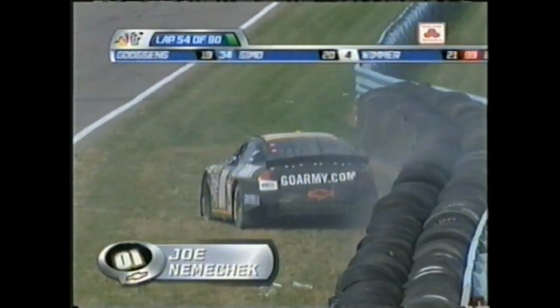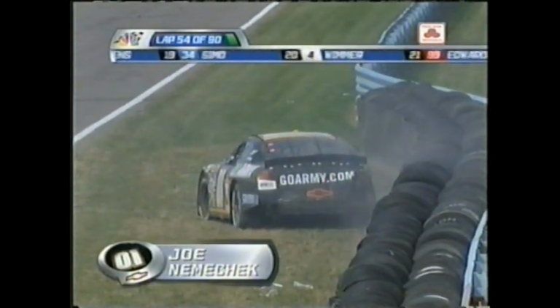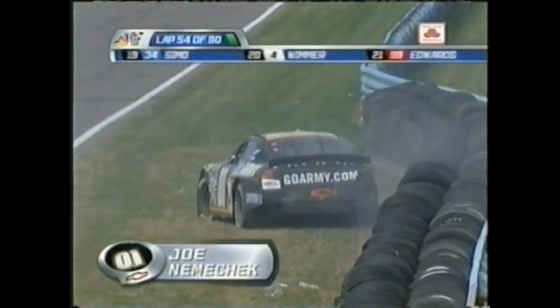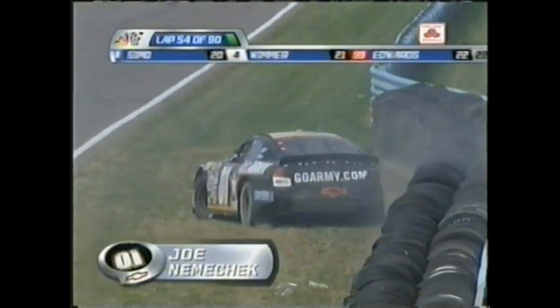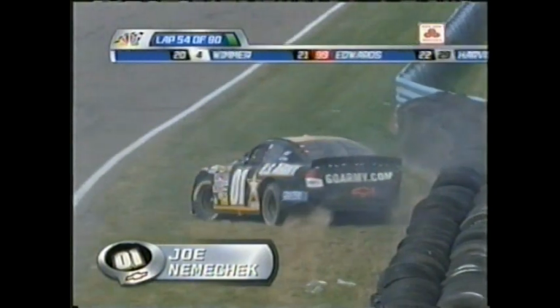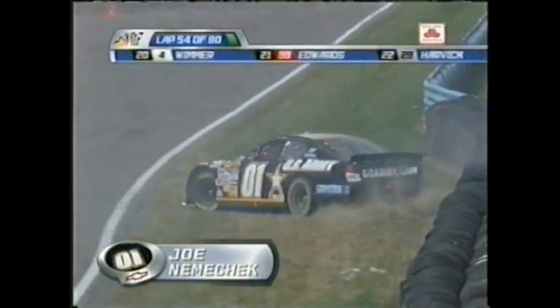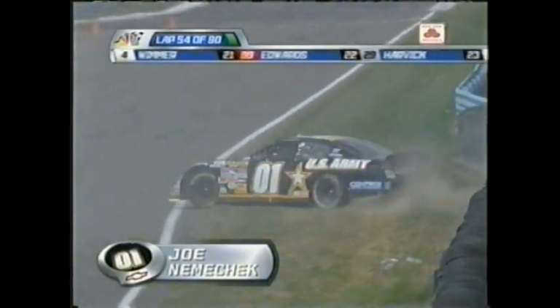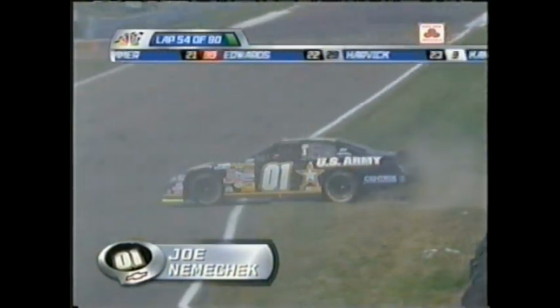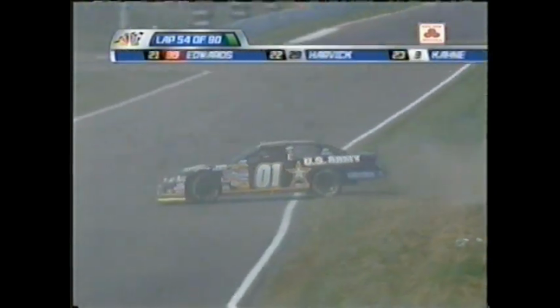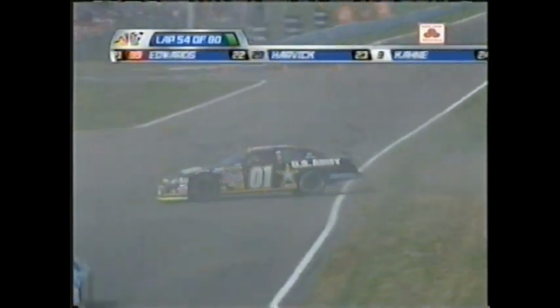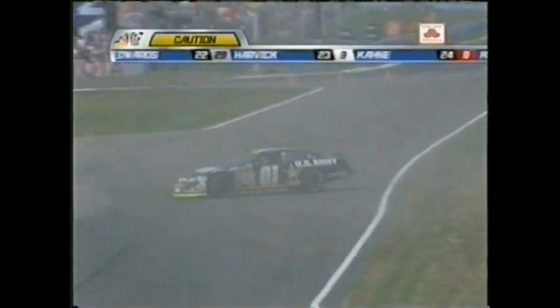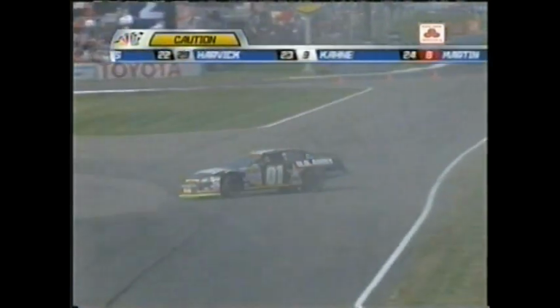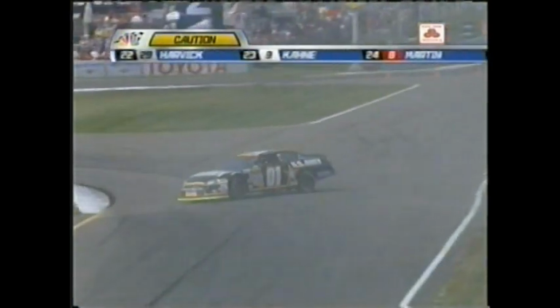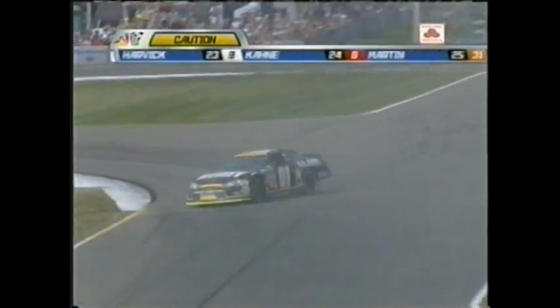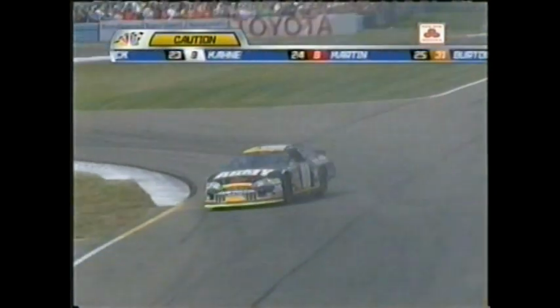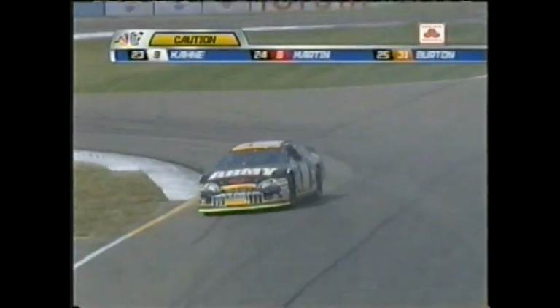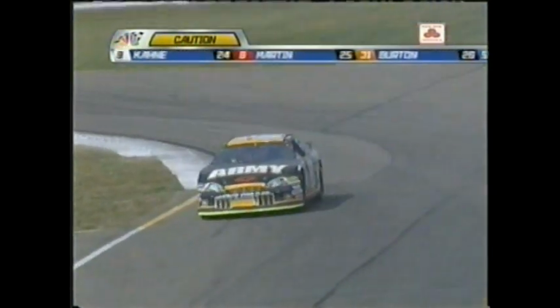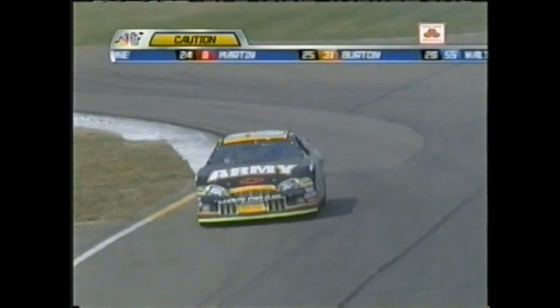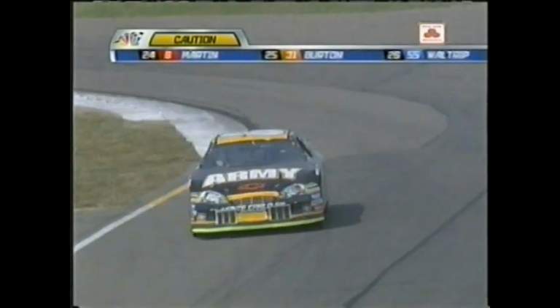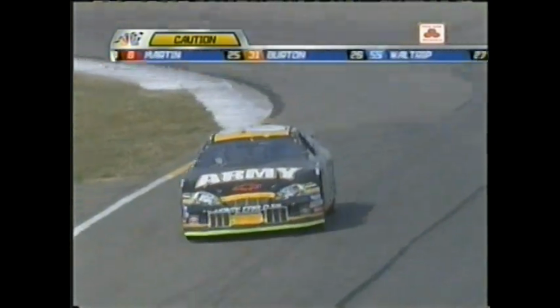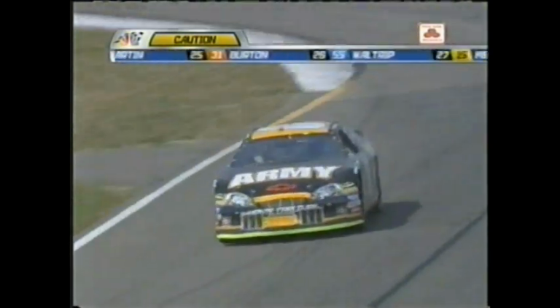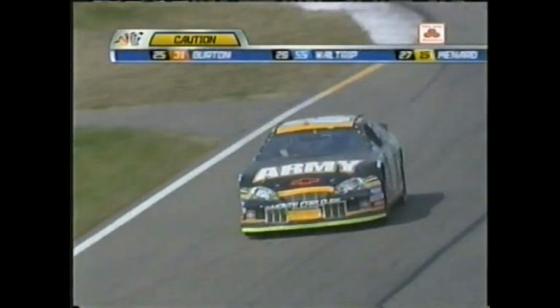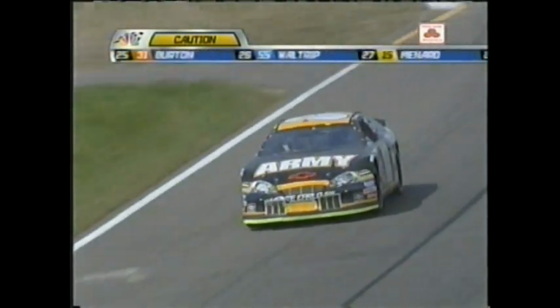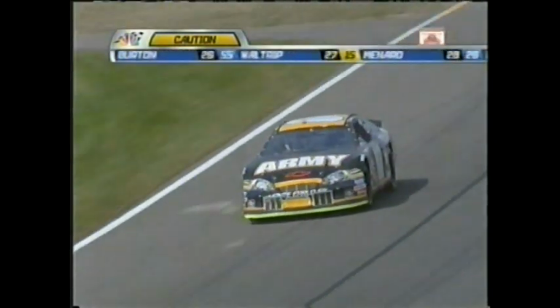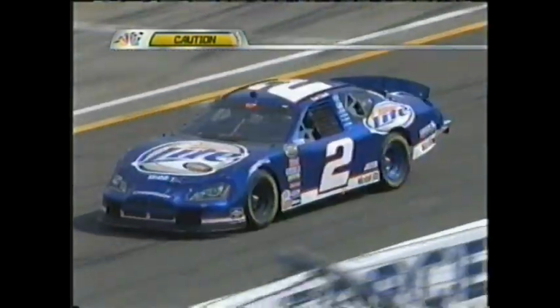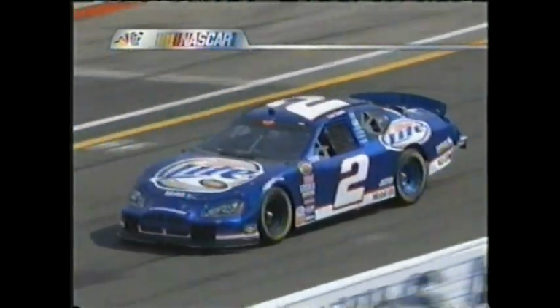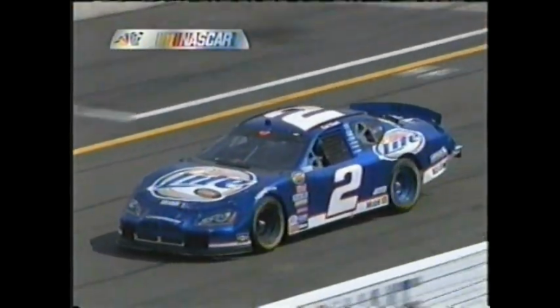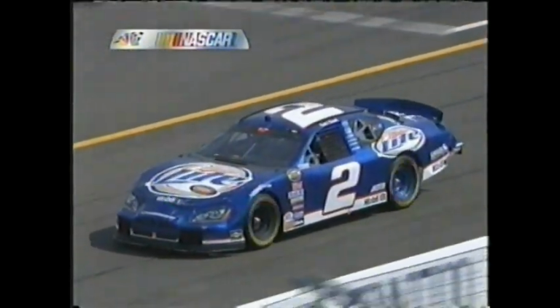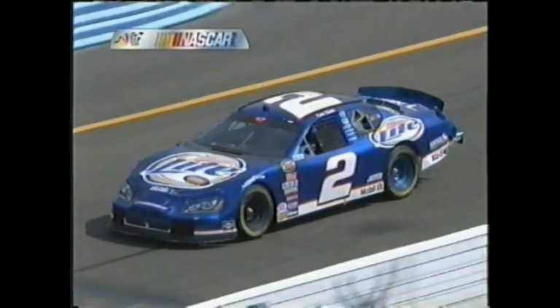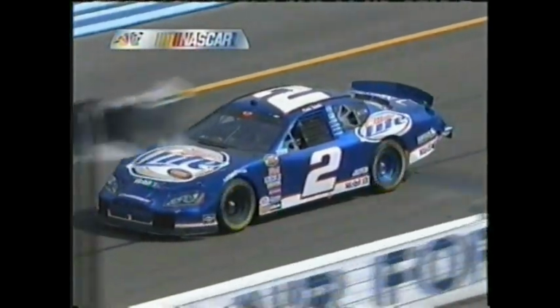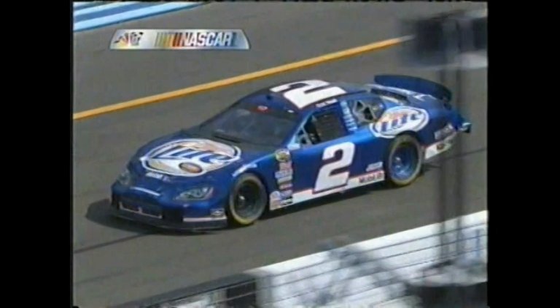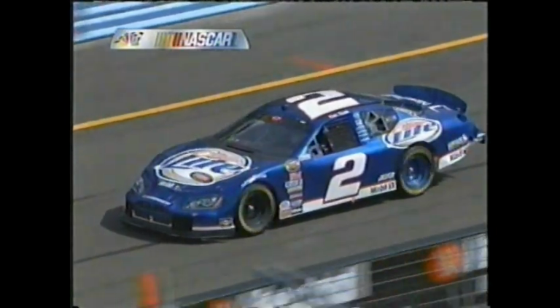They make a pit stop and now they get to make up the entire distance they spent on pit road. That's what we talked about — there are all these different strategies, but you've got to be lucky. And these guys that just came down pit lane are lucky.